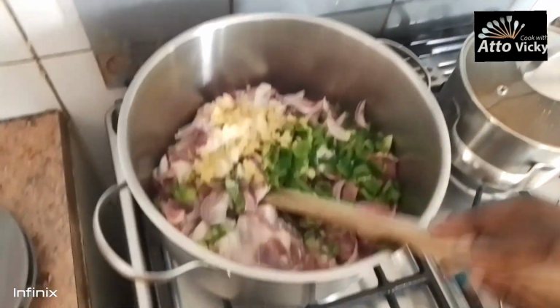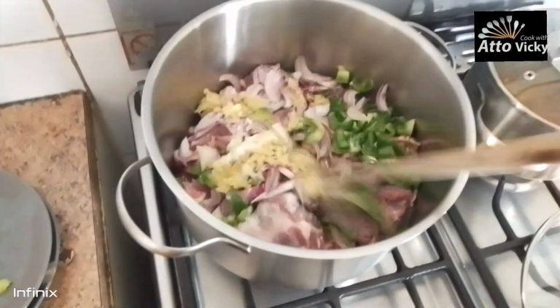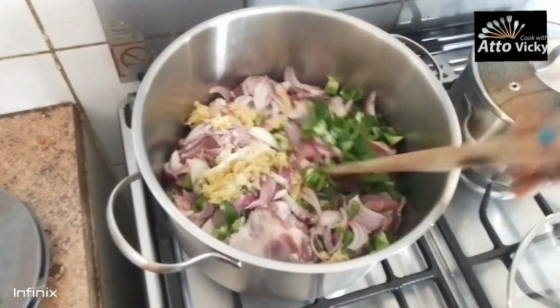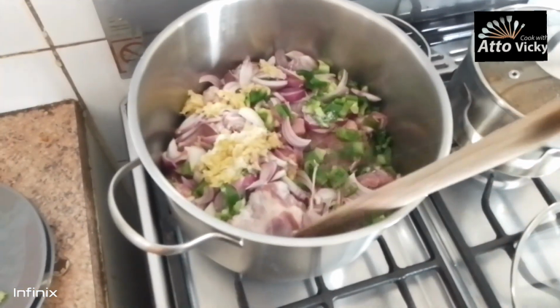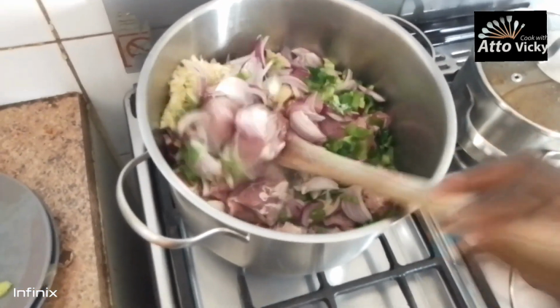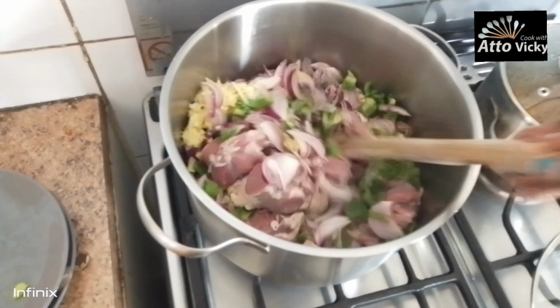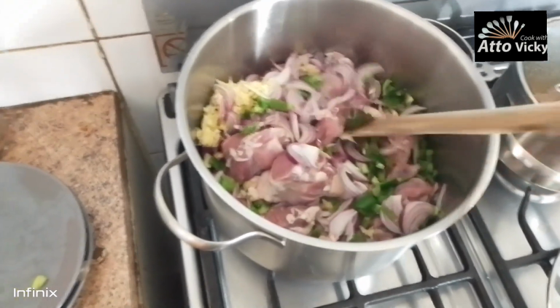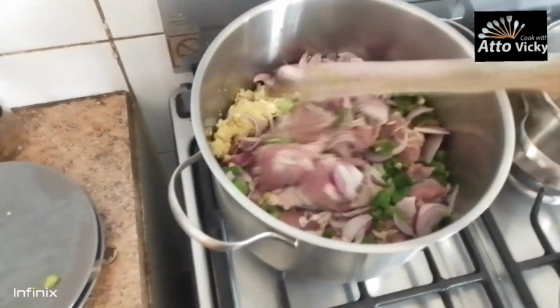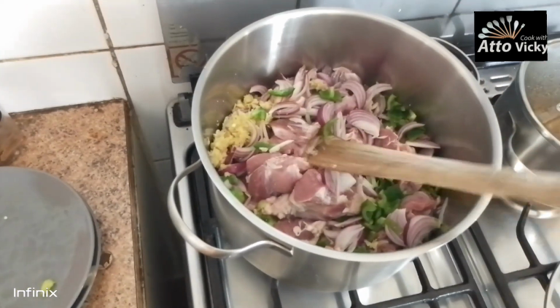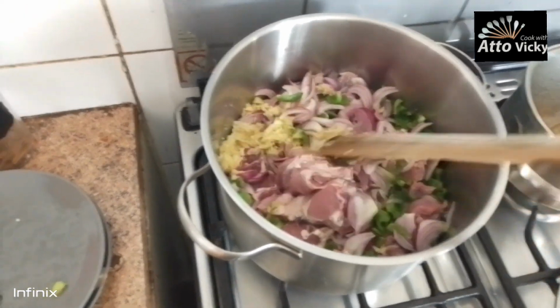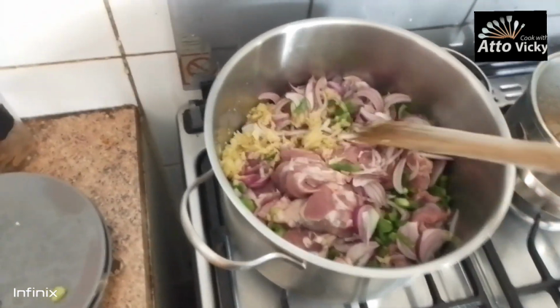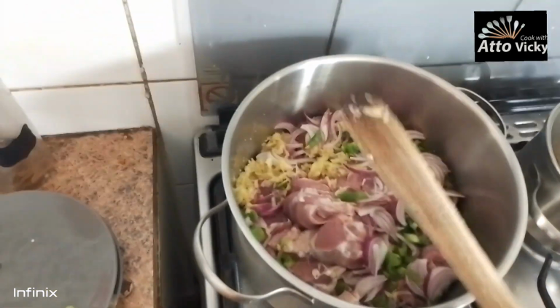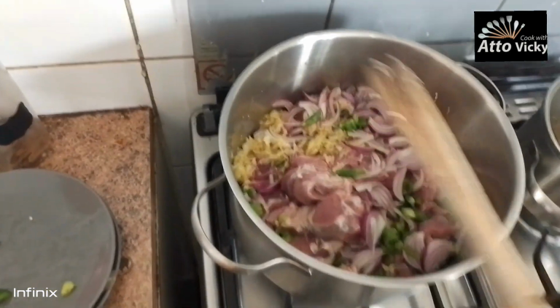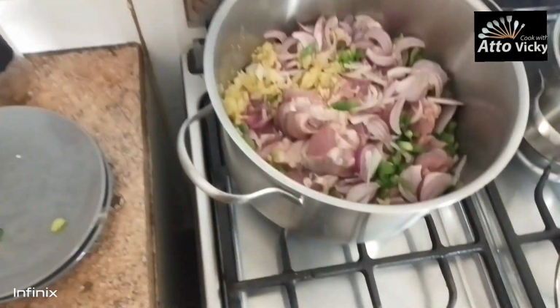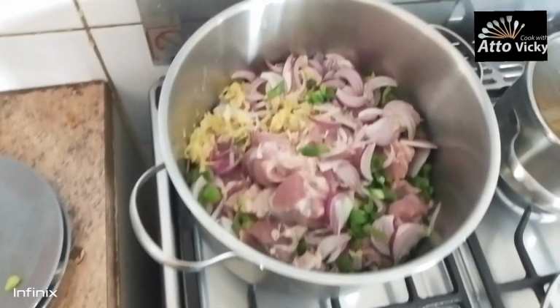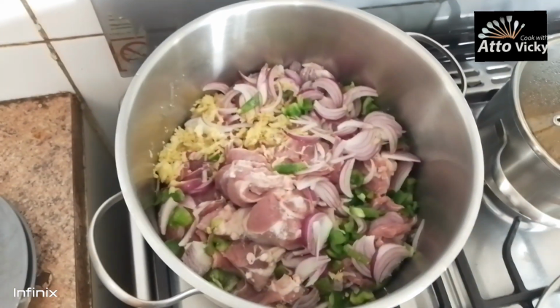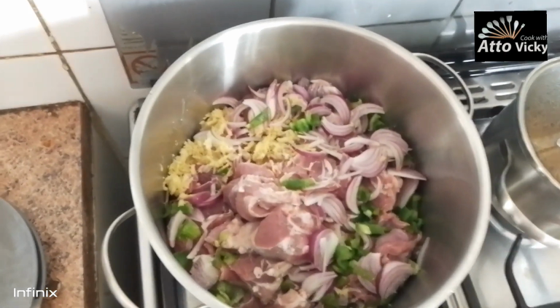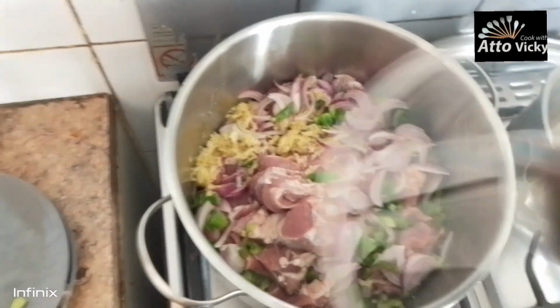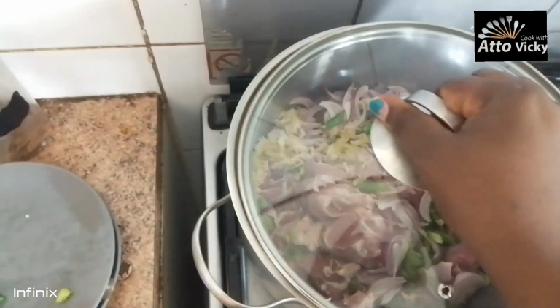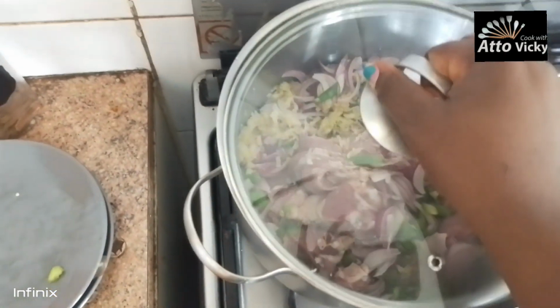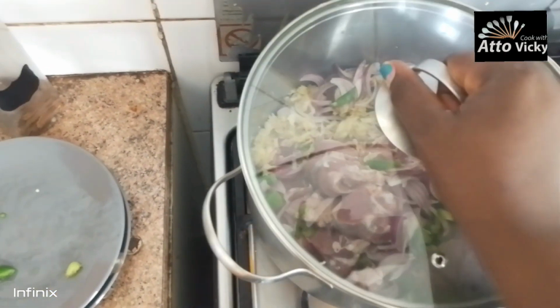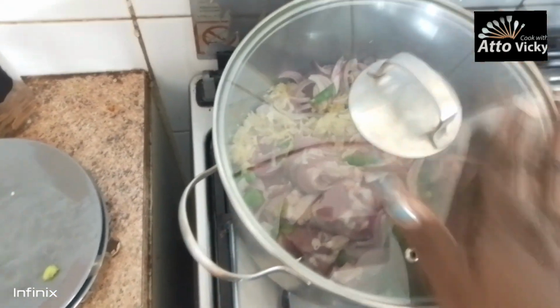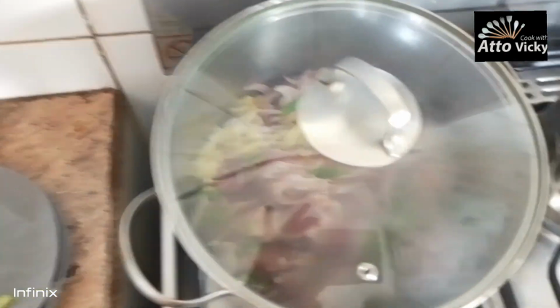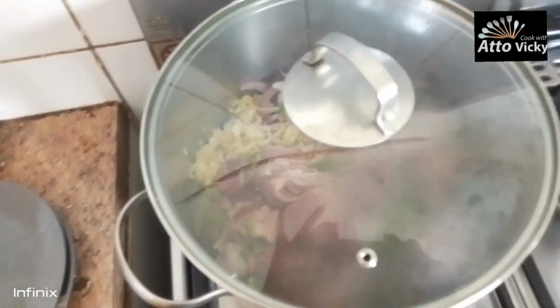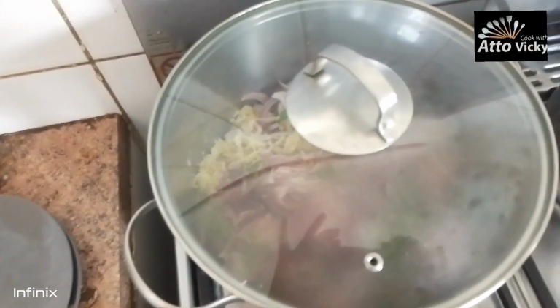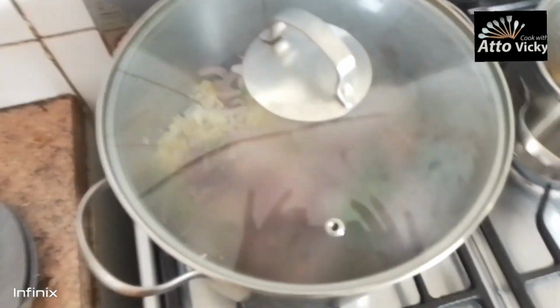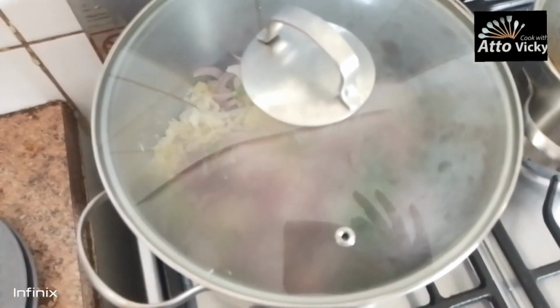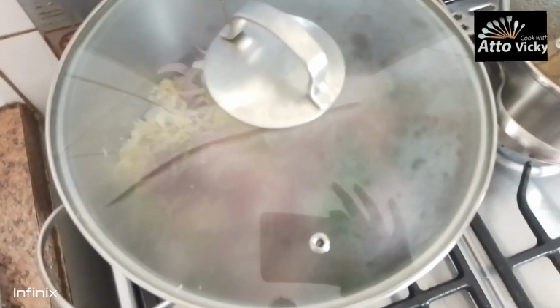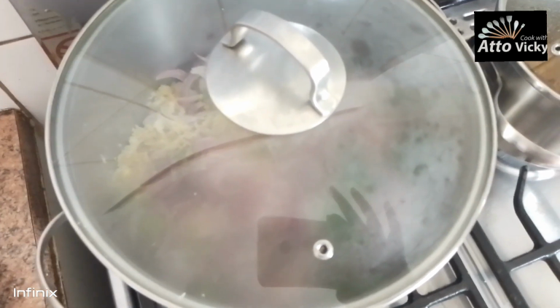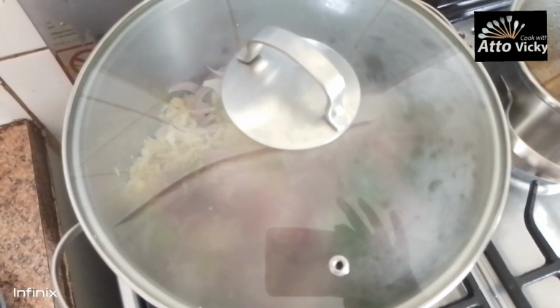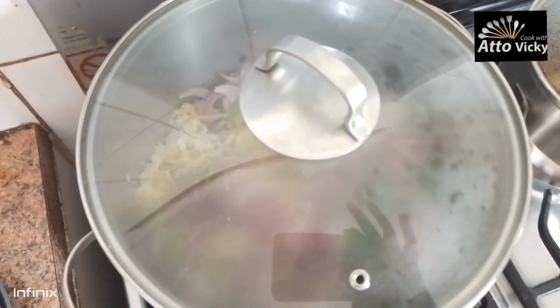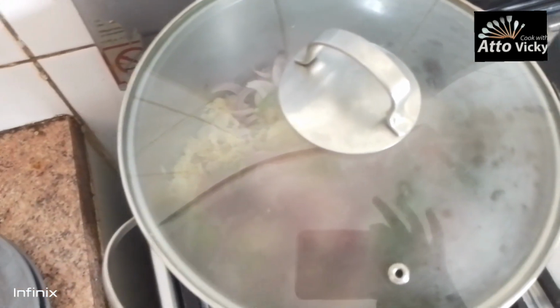After putting the salt, try to stir it a little bit, and then cover for it to steam. Now as it's simmering, I'll be cutting the cabbages.